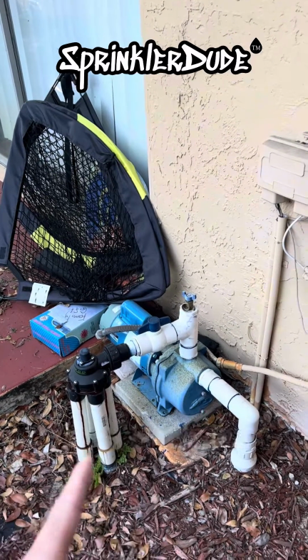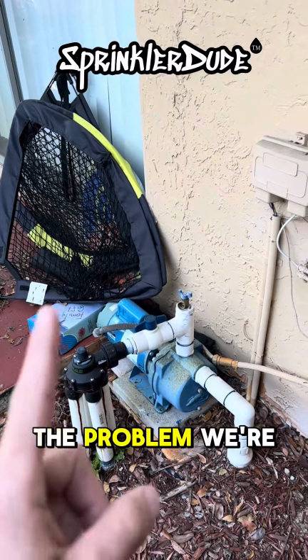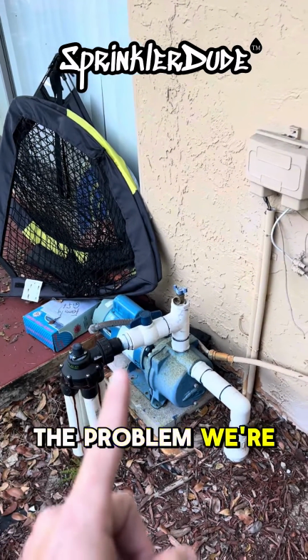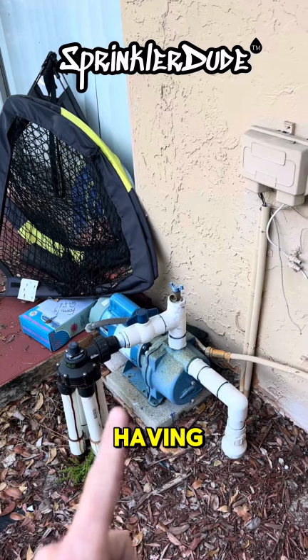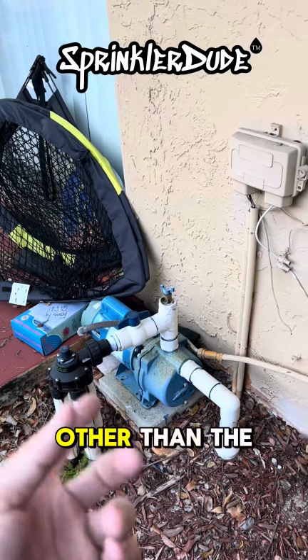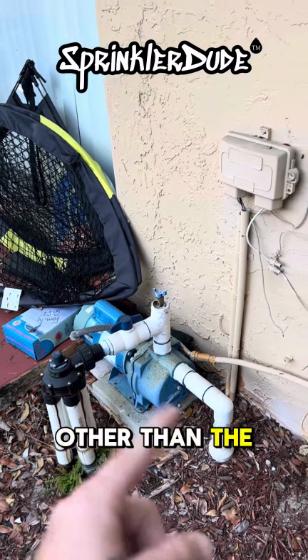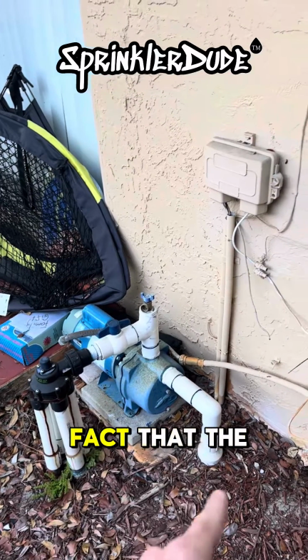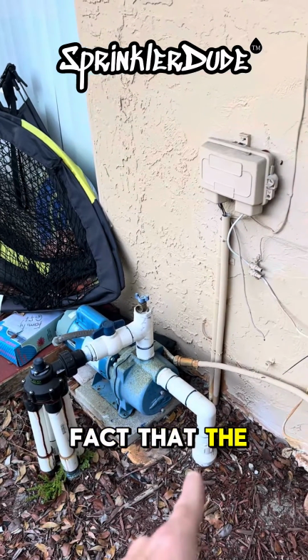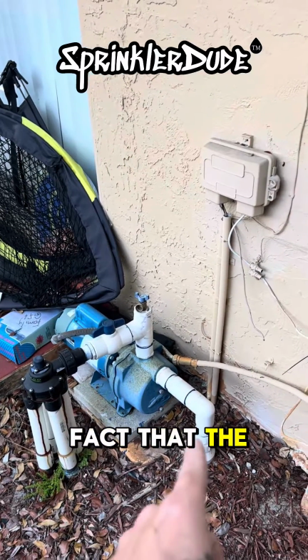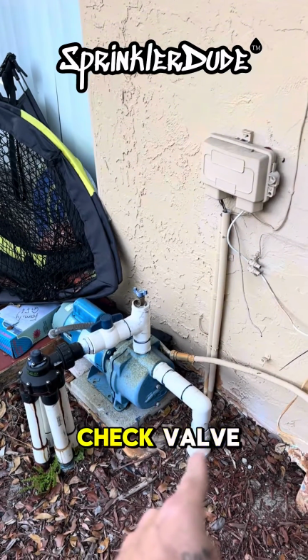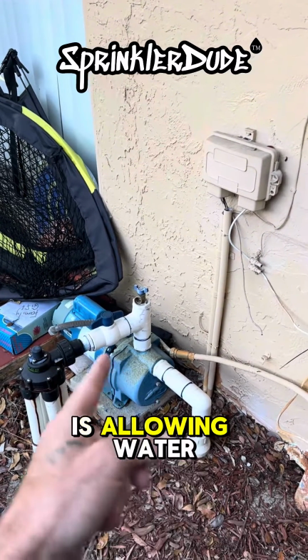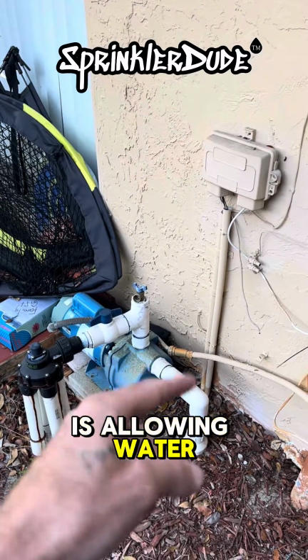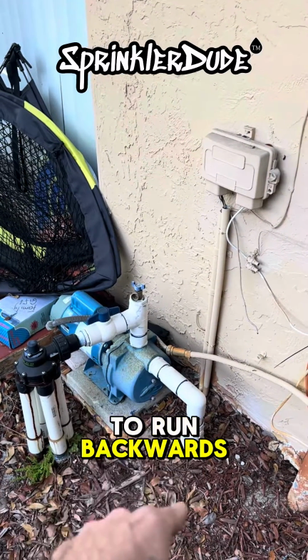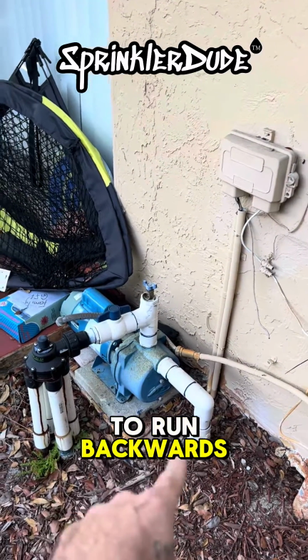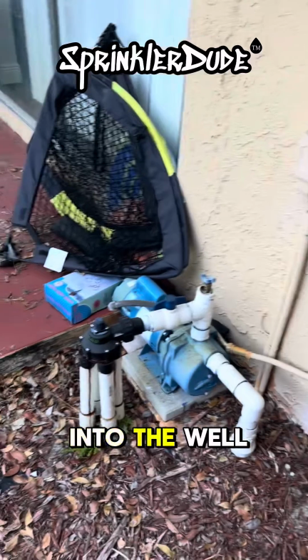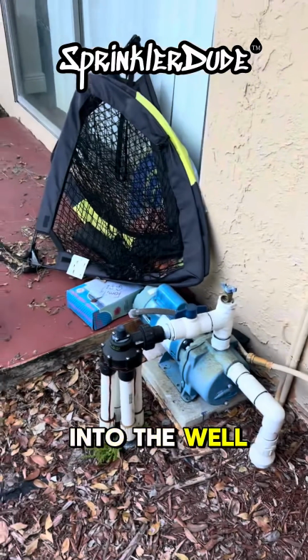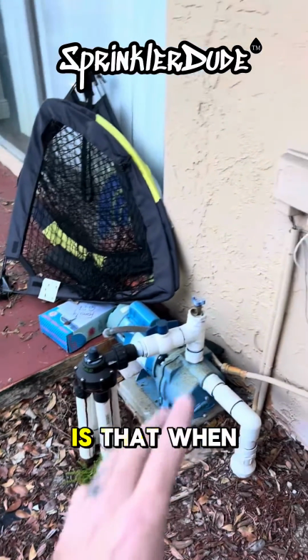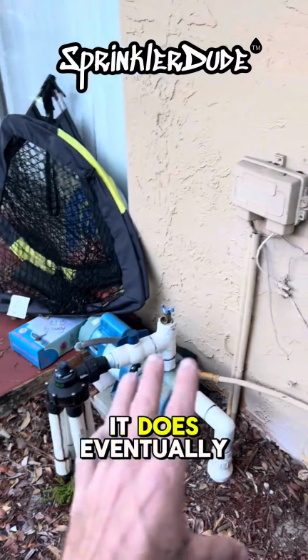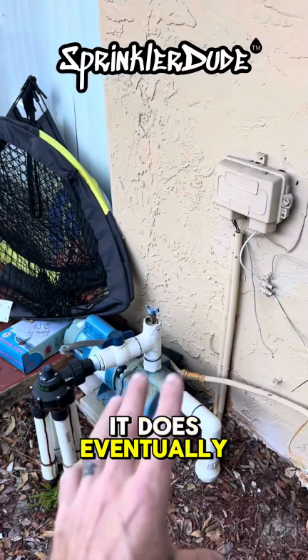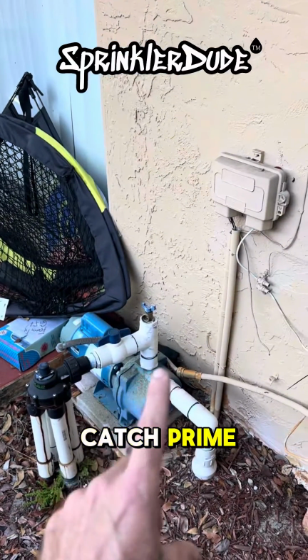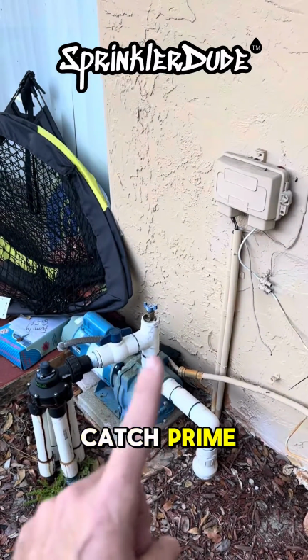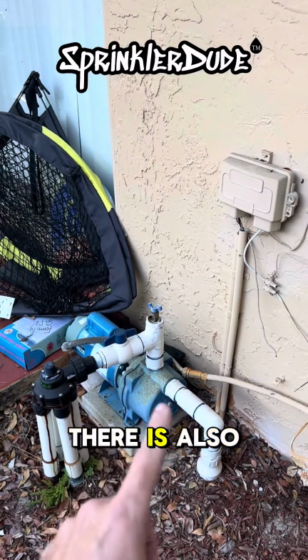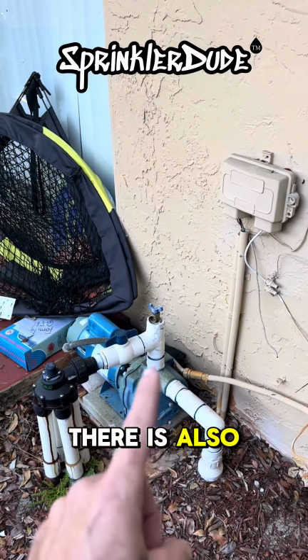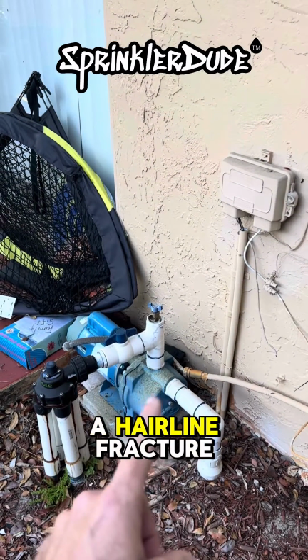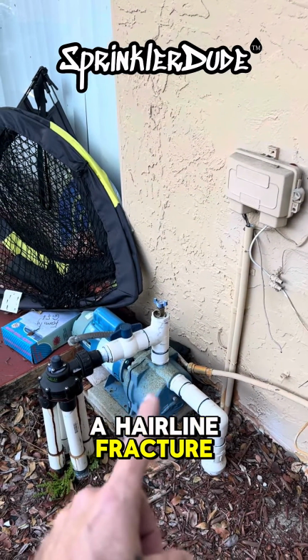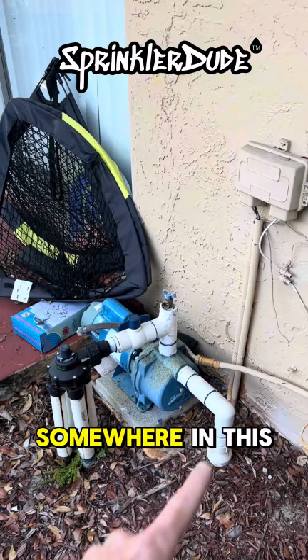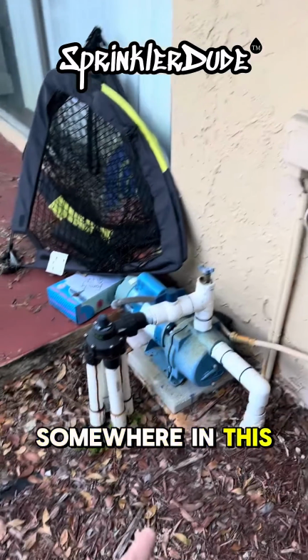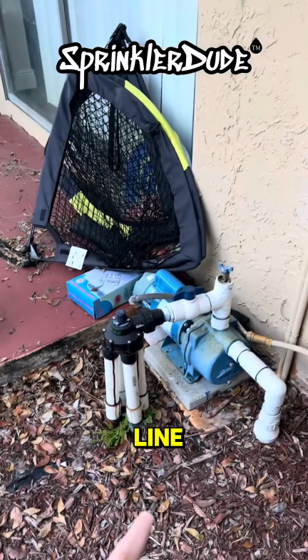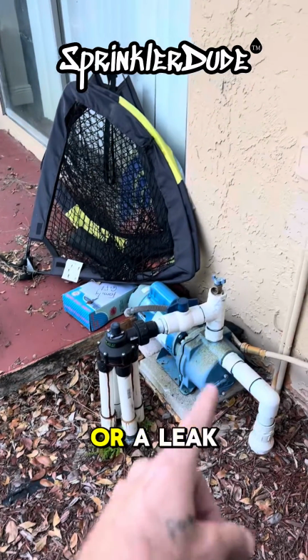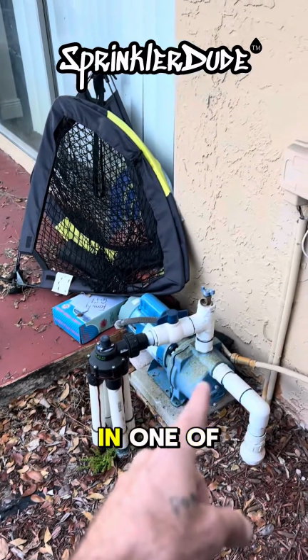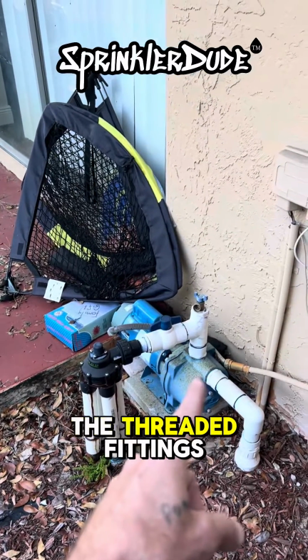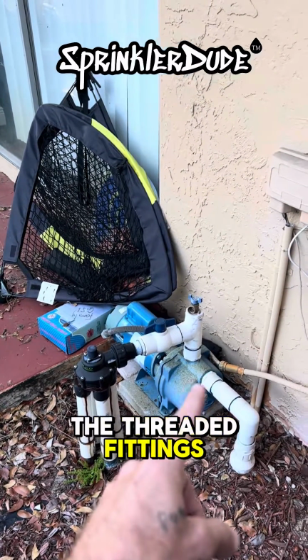The problem we're having, other than the fact that the check valve is allowing water to run backwards into the well, is that when it does eventually catch prime there is also a hairline fracture somewhere in this line or a leak in one of the threaded fittings.